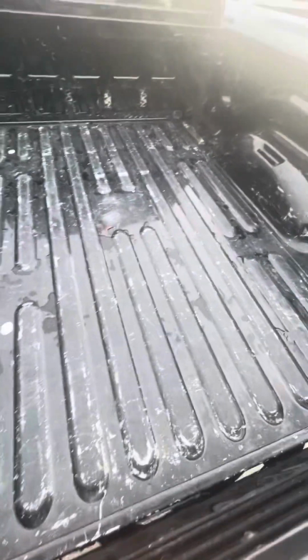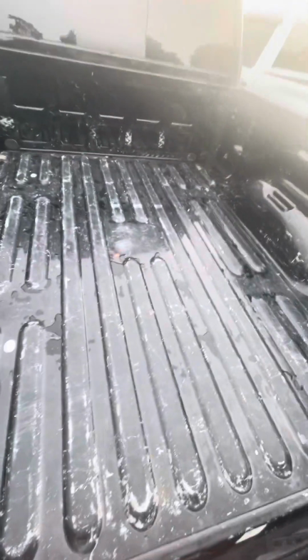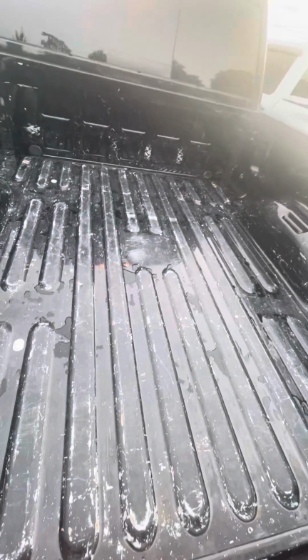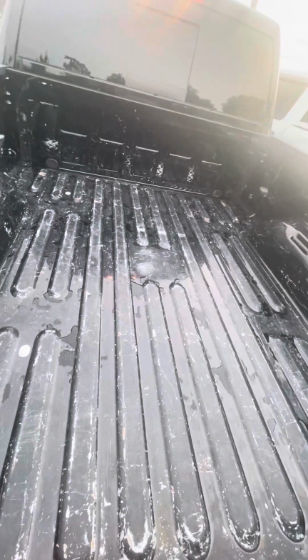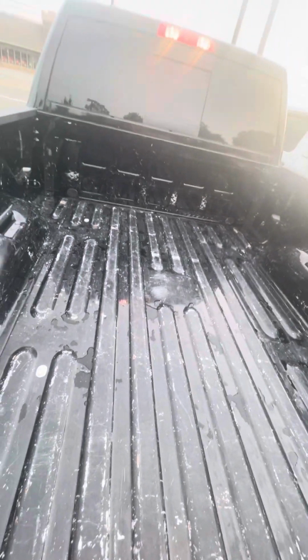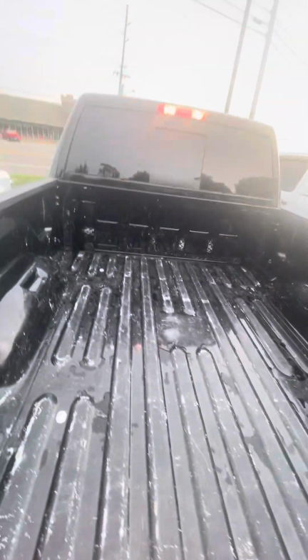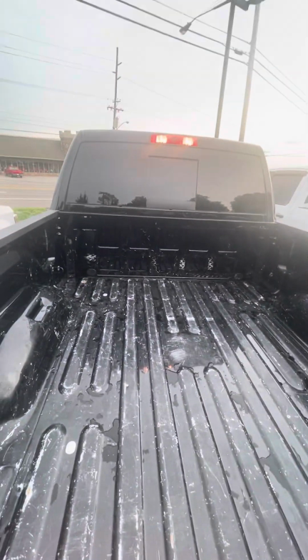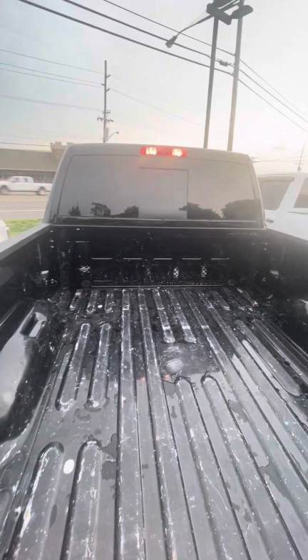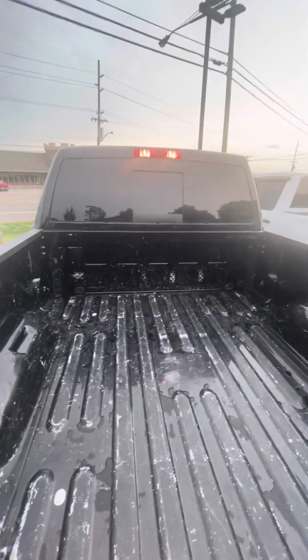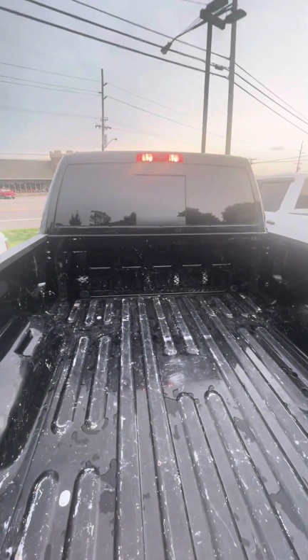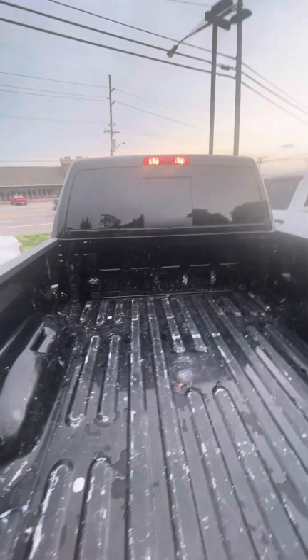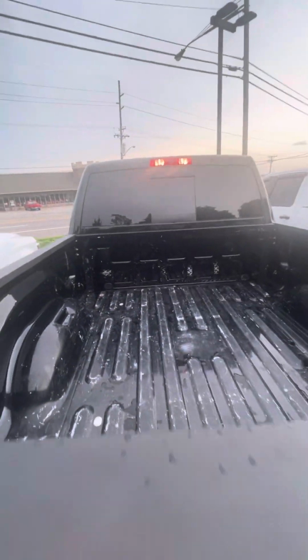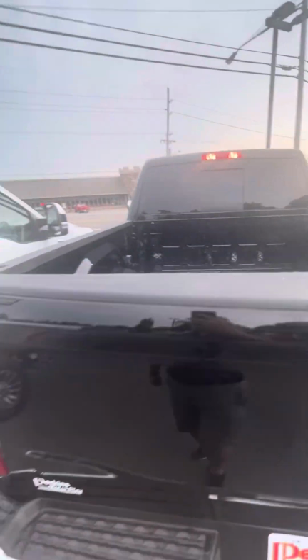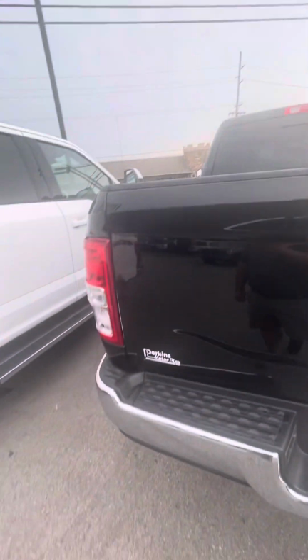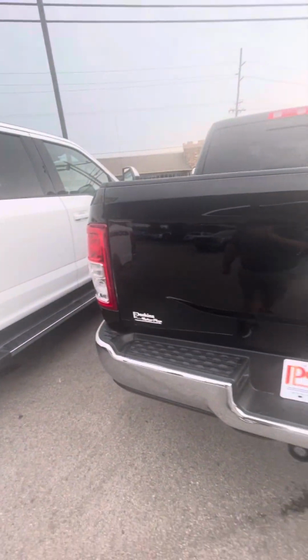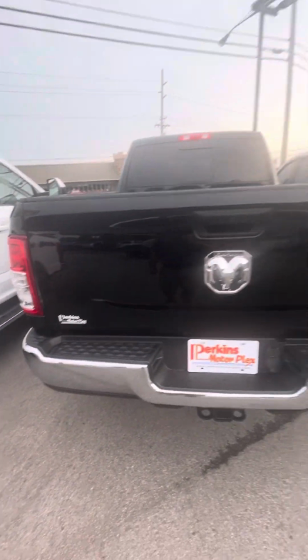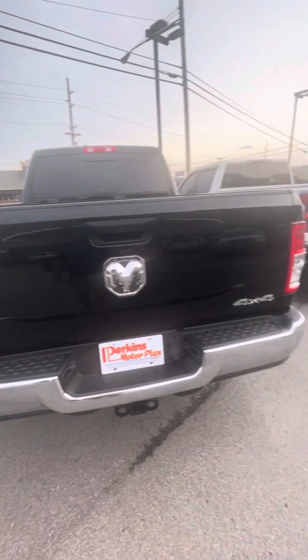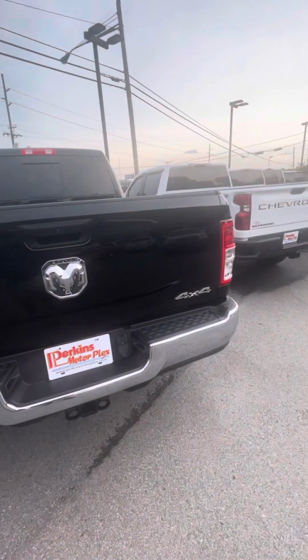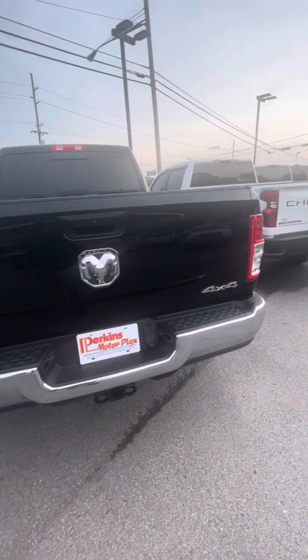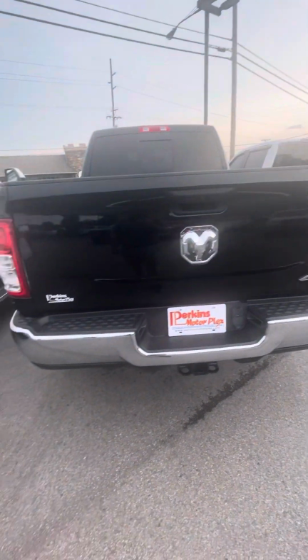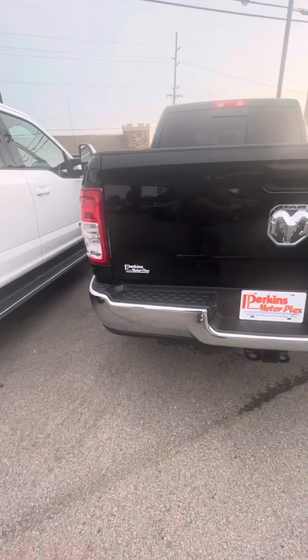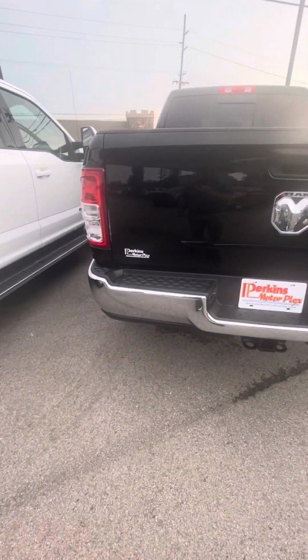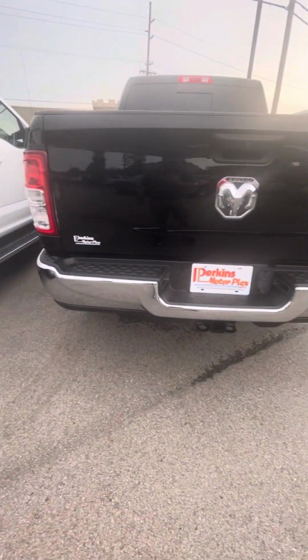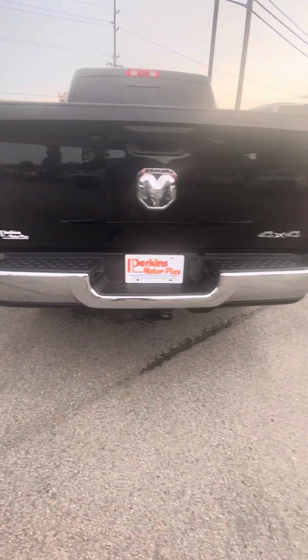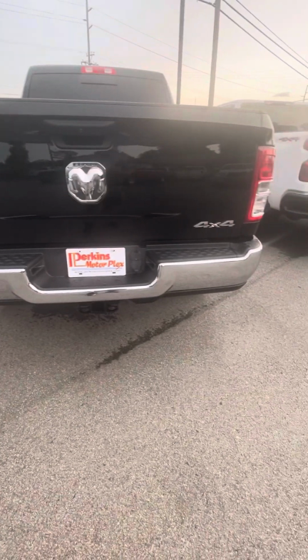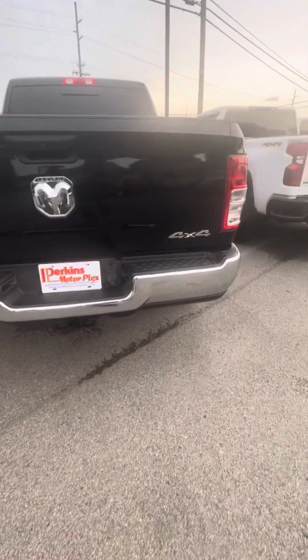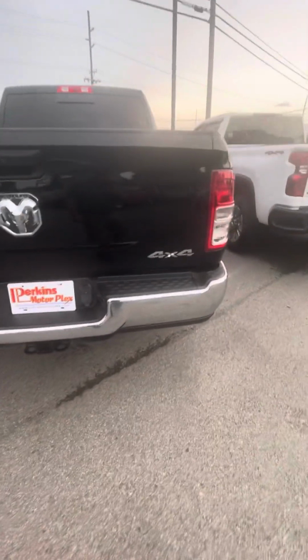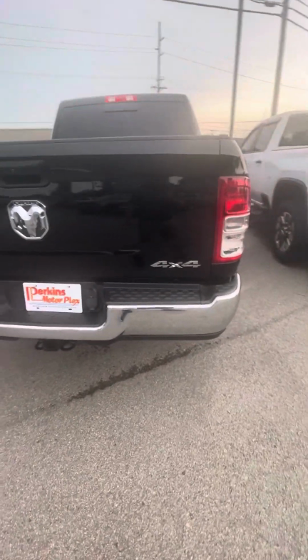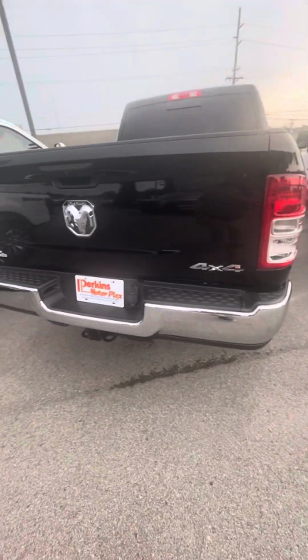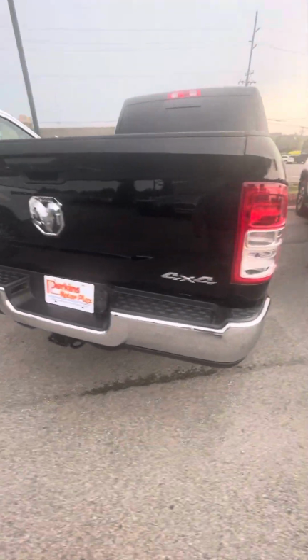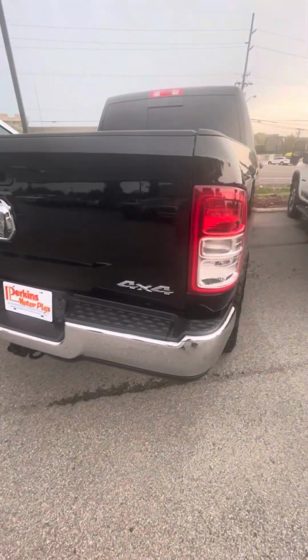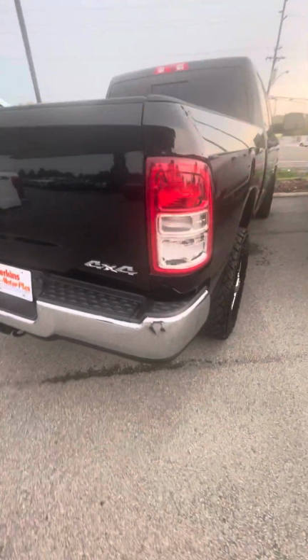Bed — they definitely used it as a truck. If it were mine, I'd put a bed liner in it. Back here looks good — back bumper, tailgate. Not seeing any dents, any scratches. Overall, the rear end looks great.